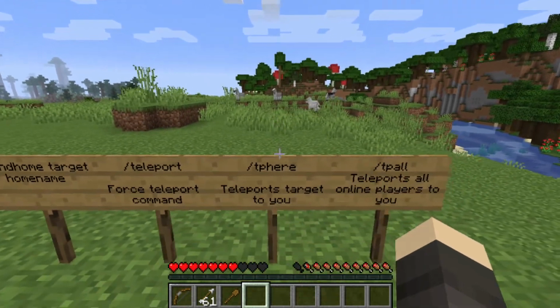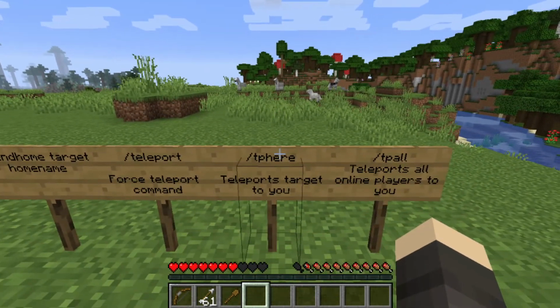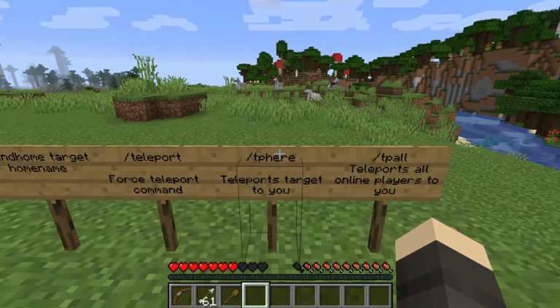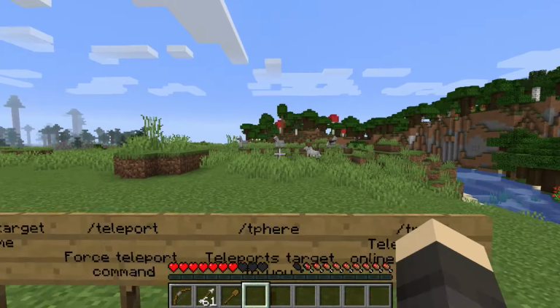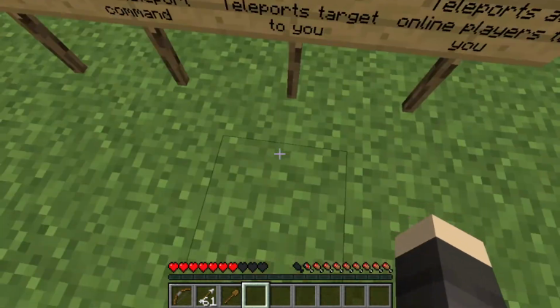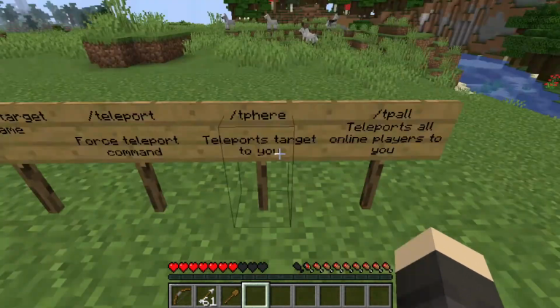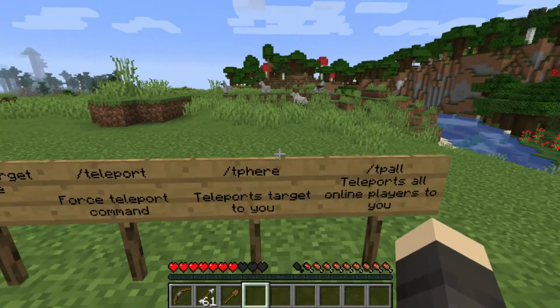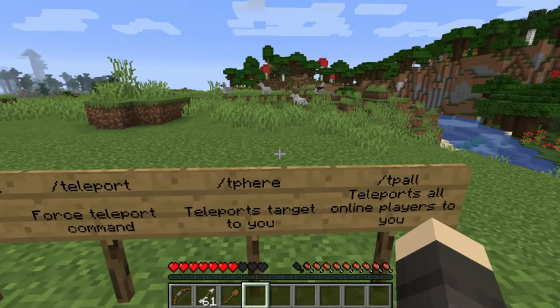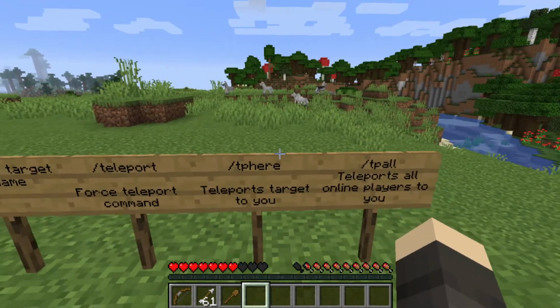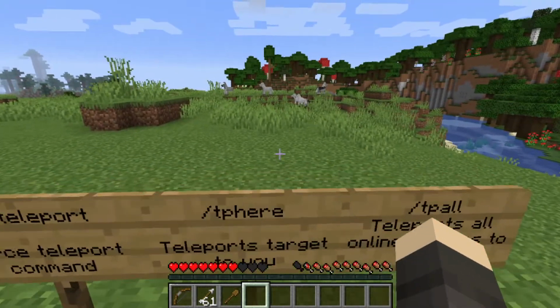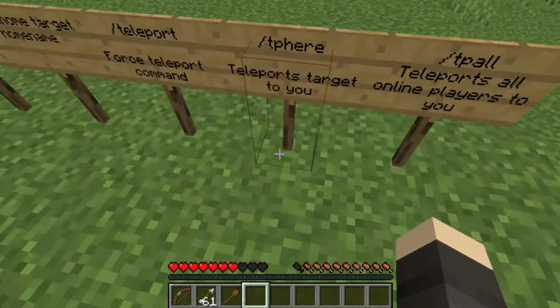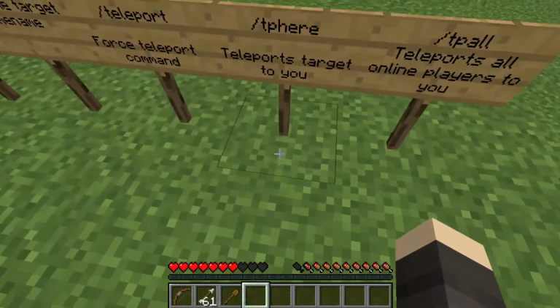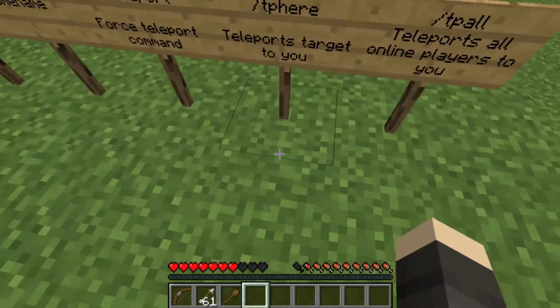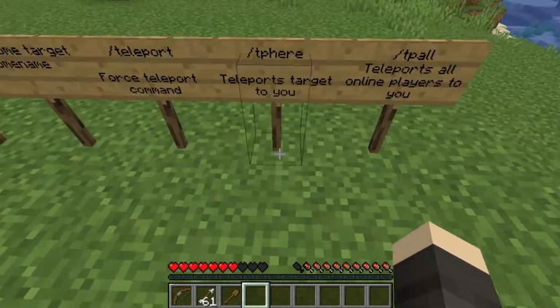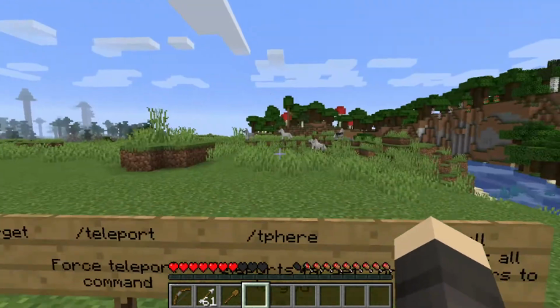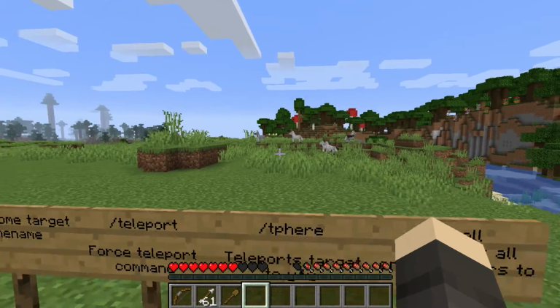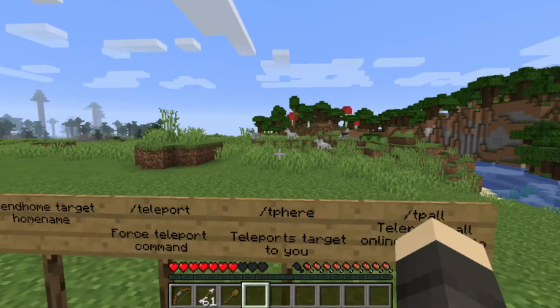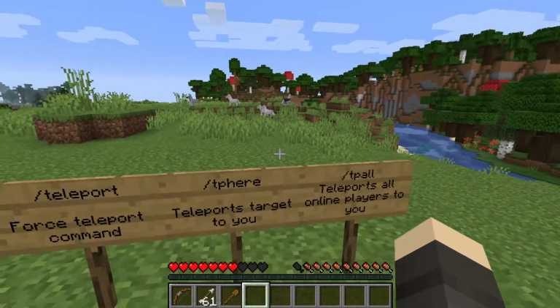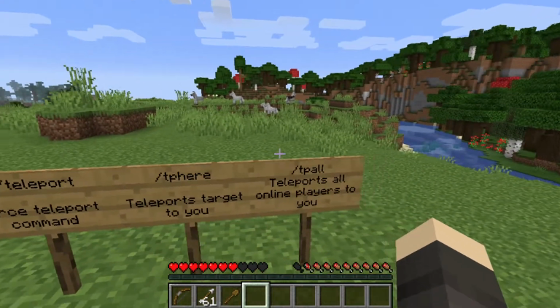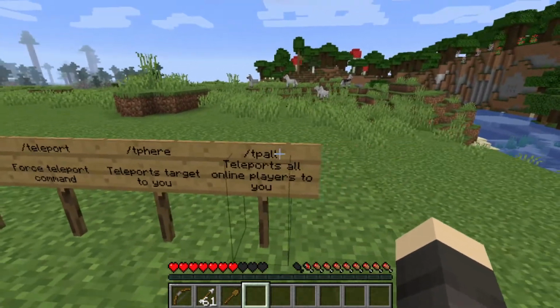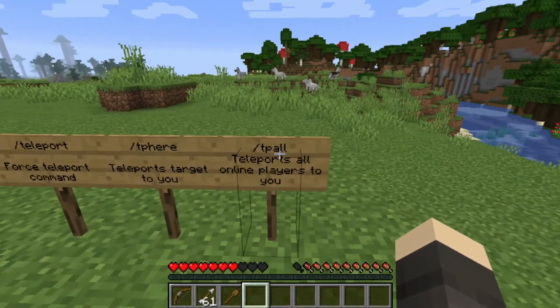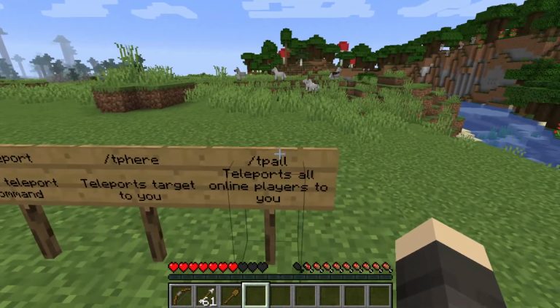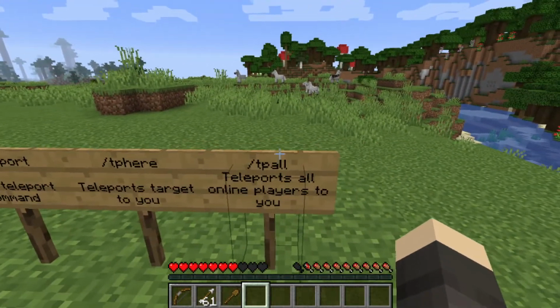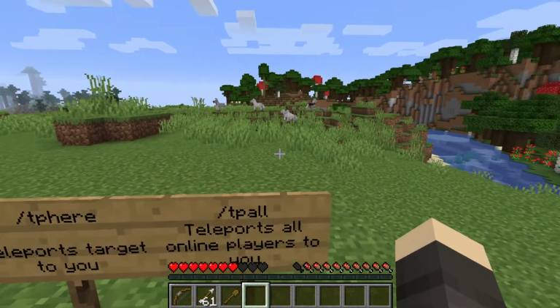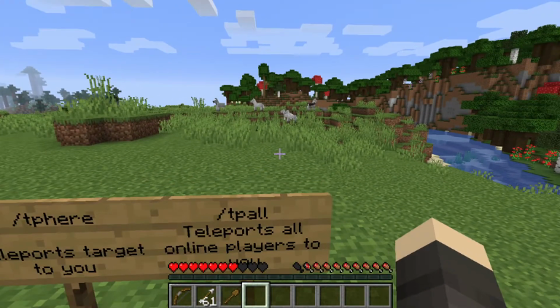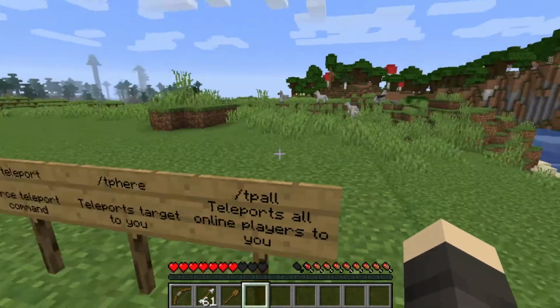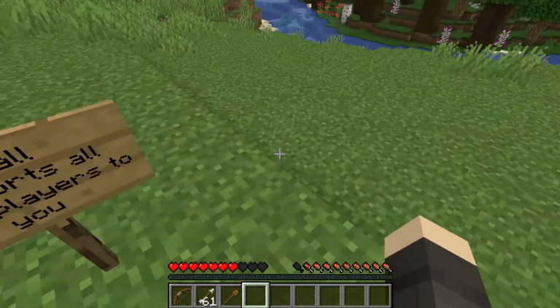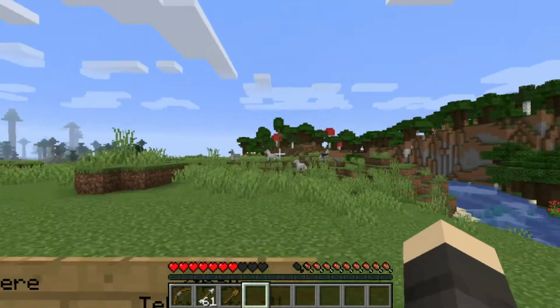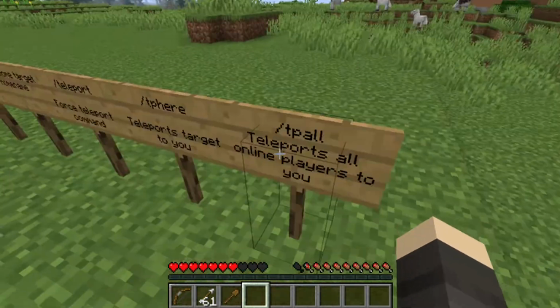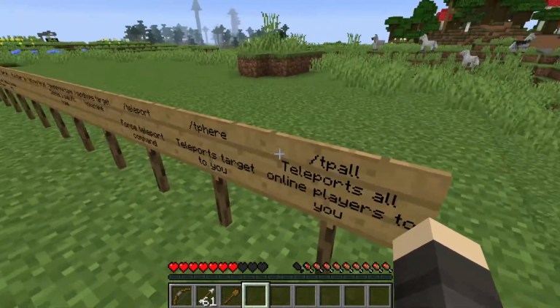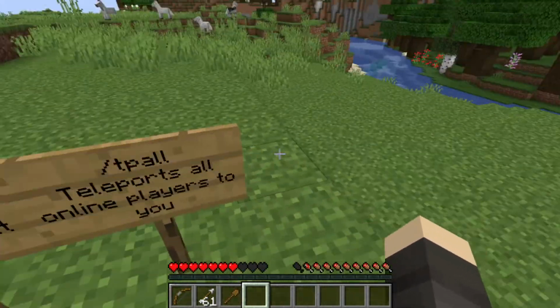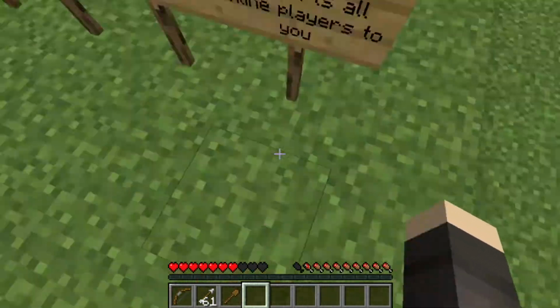Slash tp here is going to teleport the target player to you without them even being asked. And slash tpl is going to teleport every player who's online on the server to you. And slash tp+ is going to teleport you to certain coordinates — like X, Y, Z all zero — basically it would fall down because that's ungenerated bedrock in the overworld.